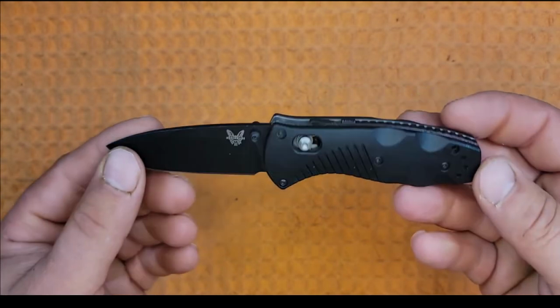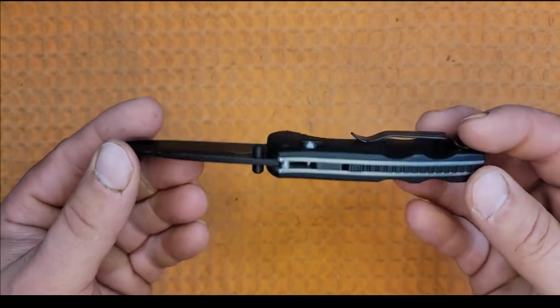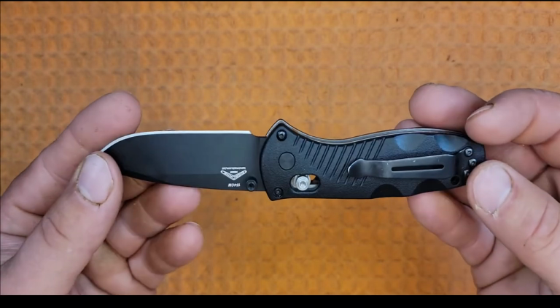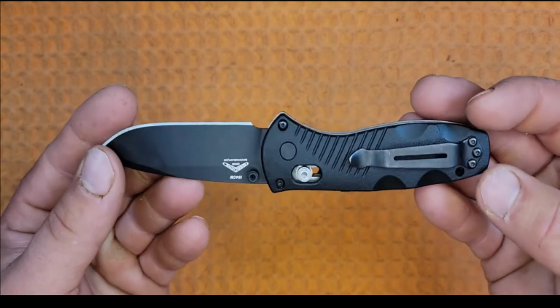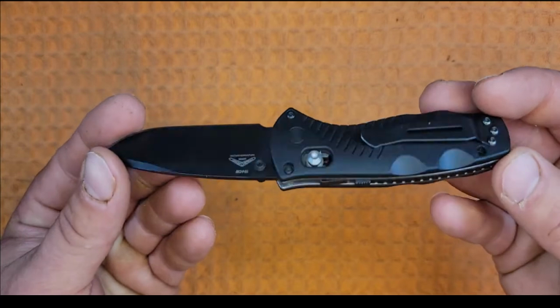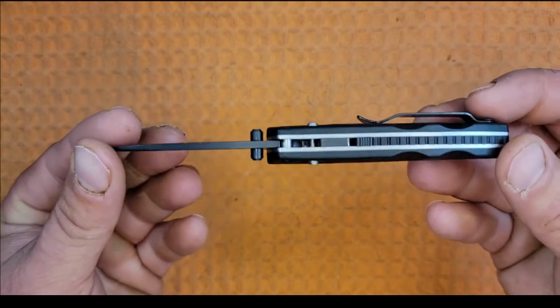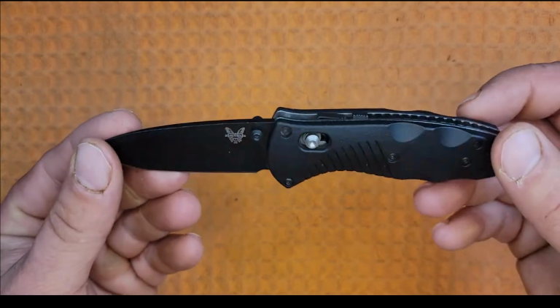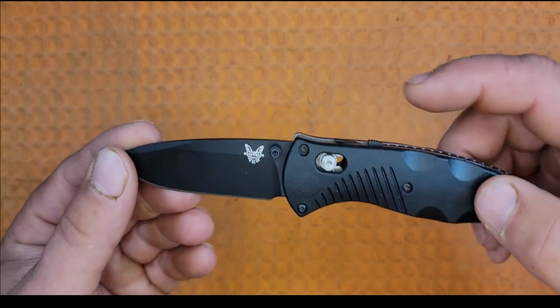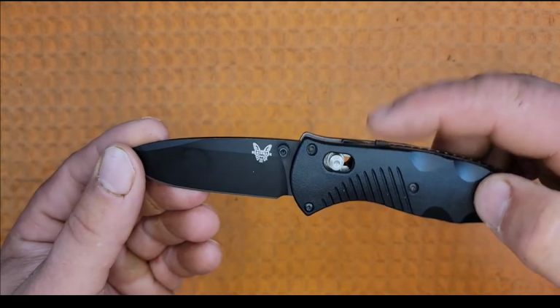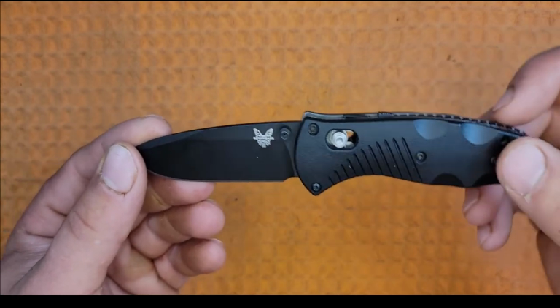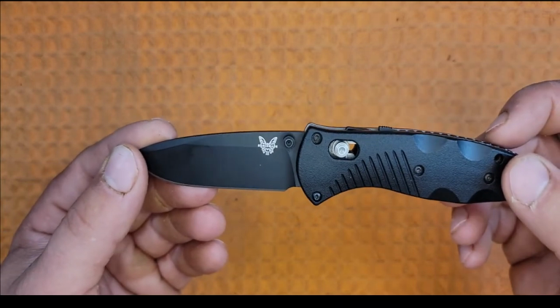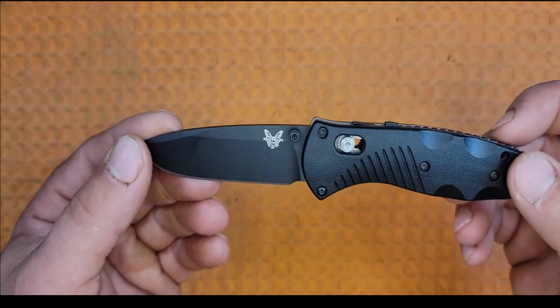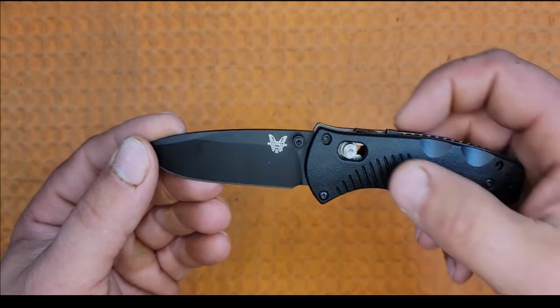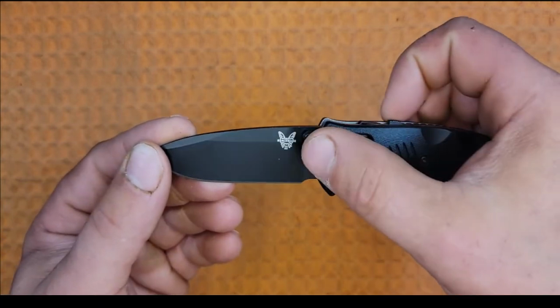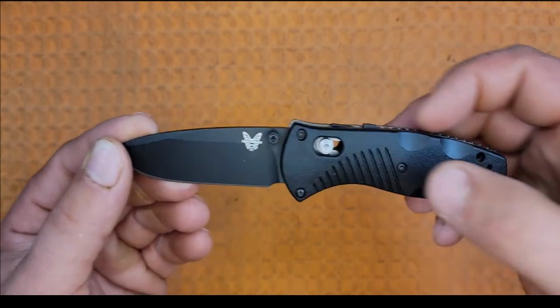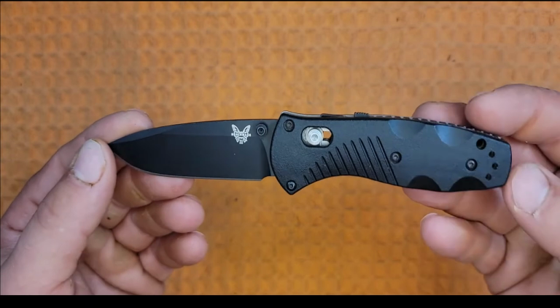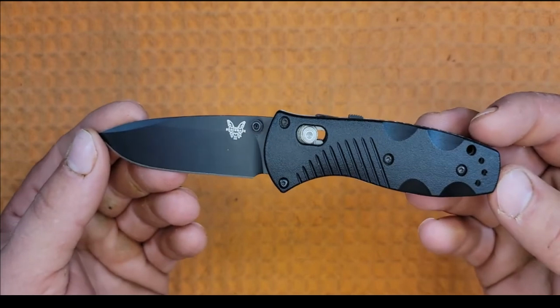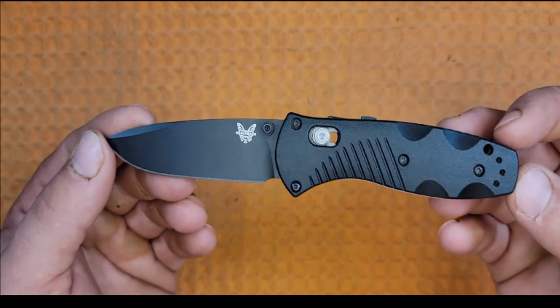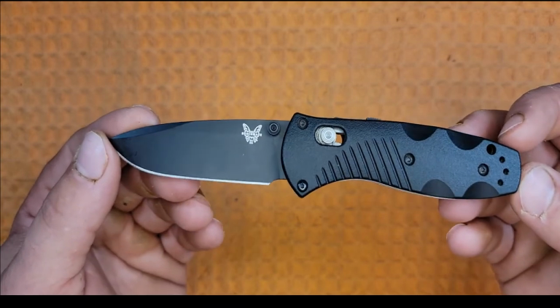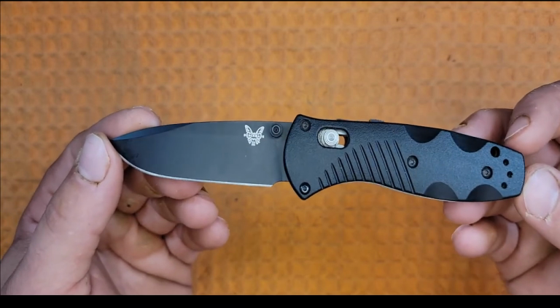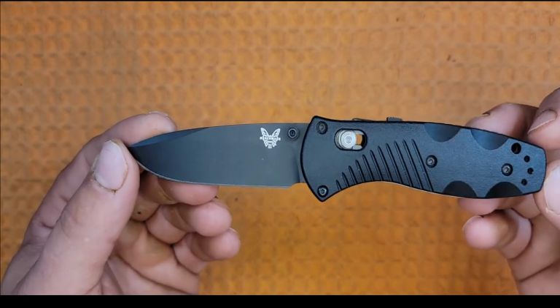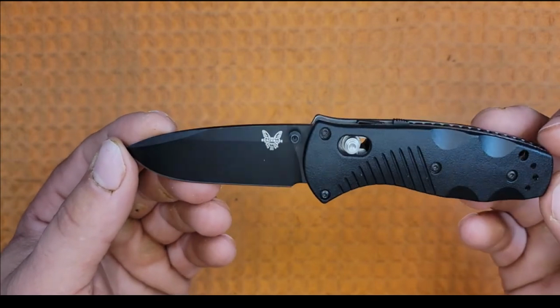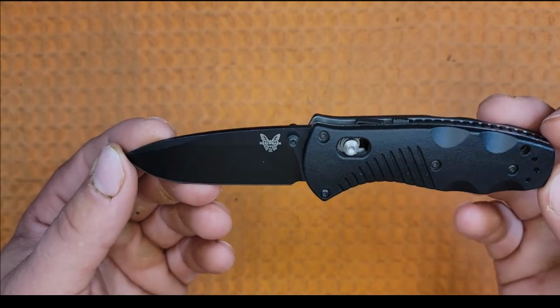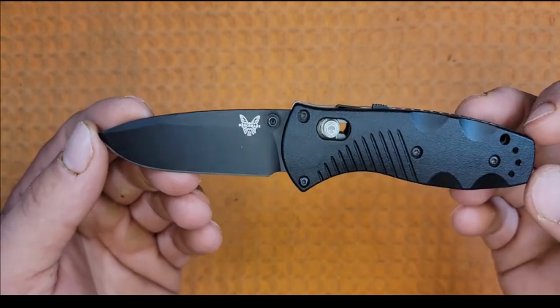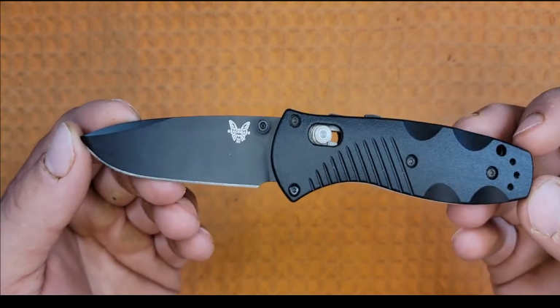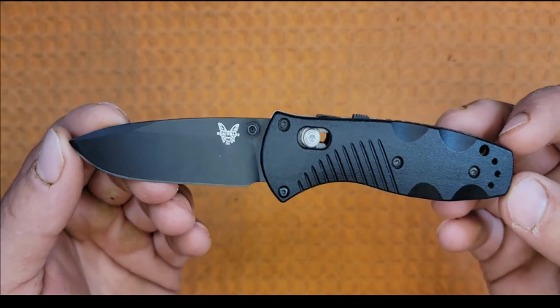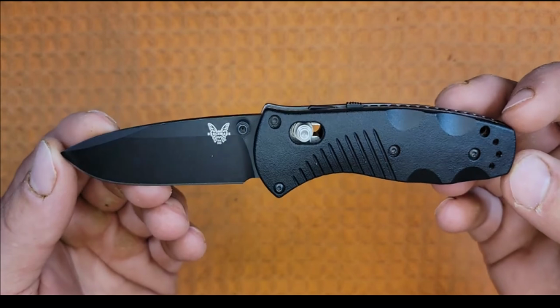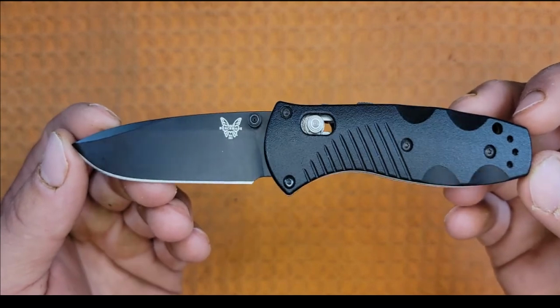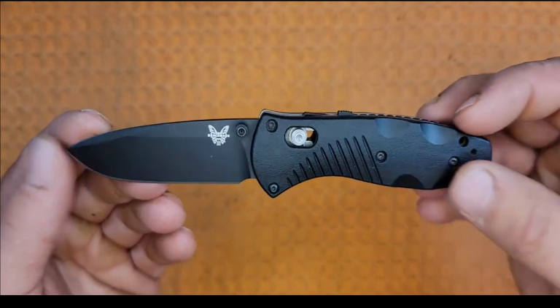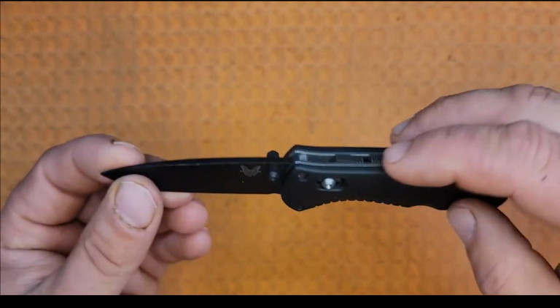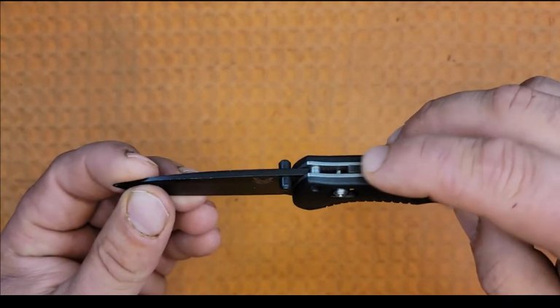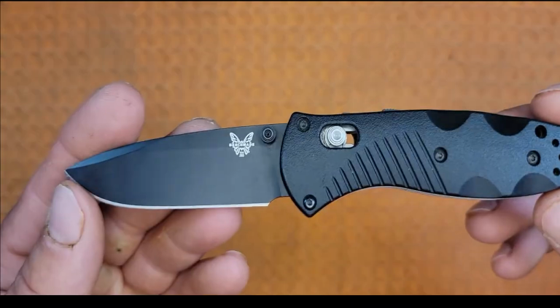Up front we have the infamous safety. The knife opens via spring-assisted thumb studs, so it is a very fast opening. I get what the safety is for — a little nudge on the thumb stud doesn't open the blade in your pocket — but I still hate them and feel they are somewhat unnecessary.